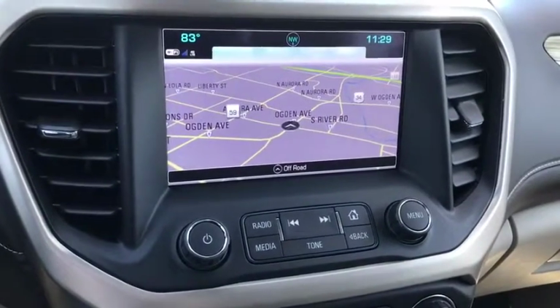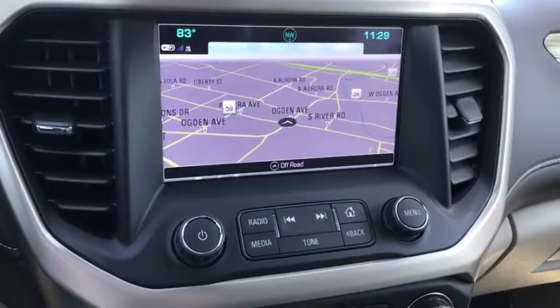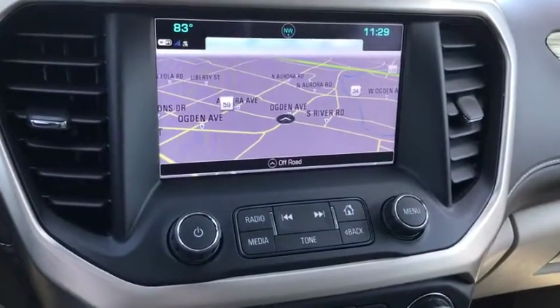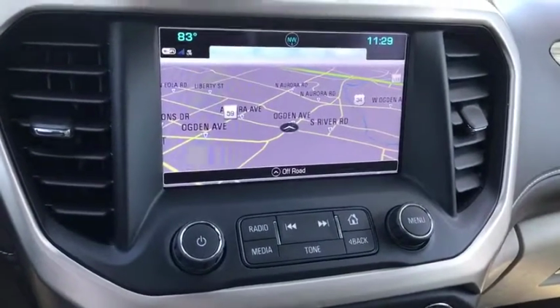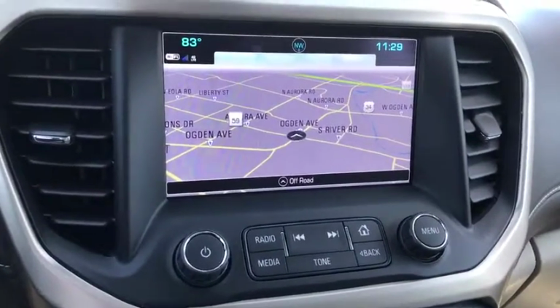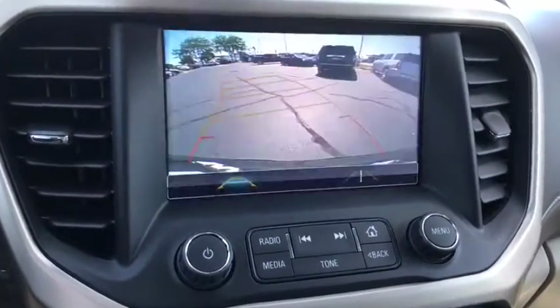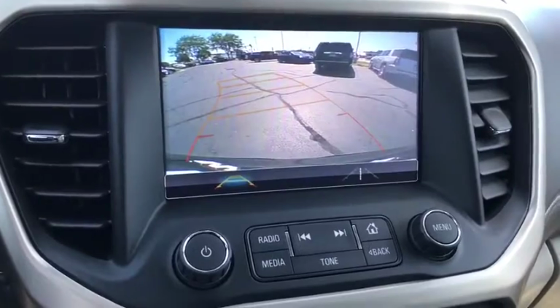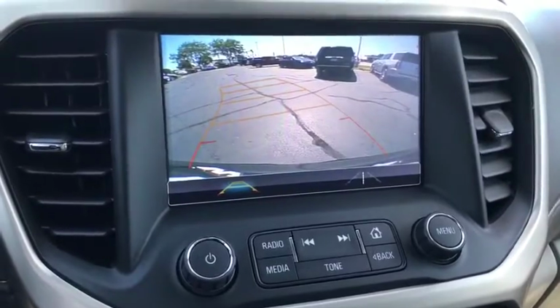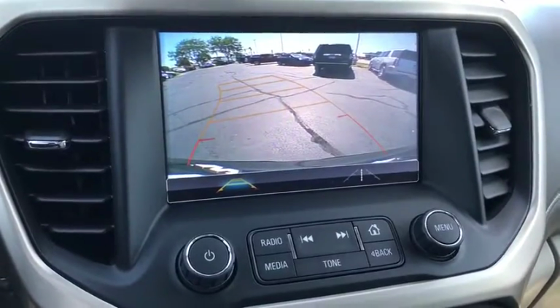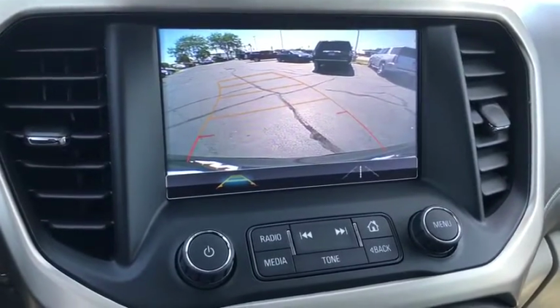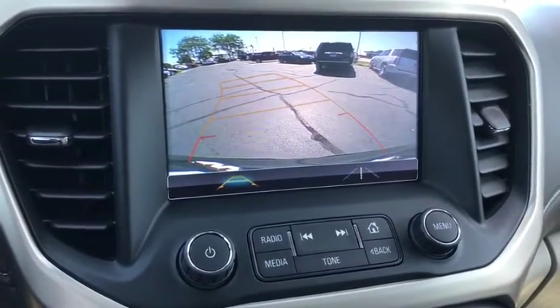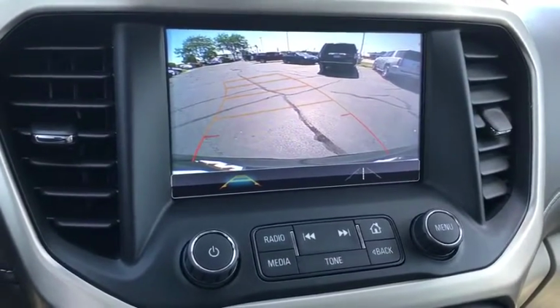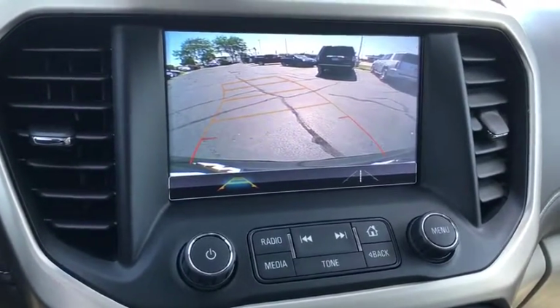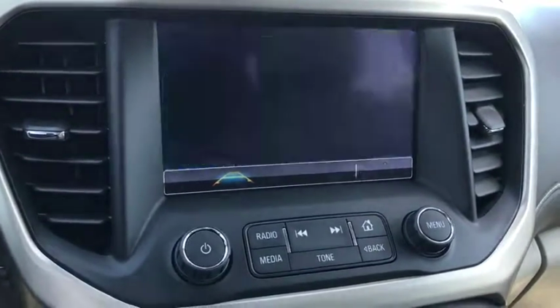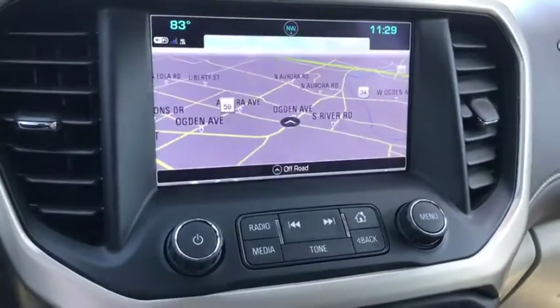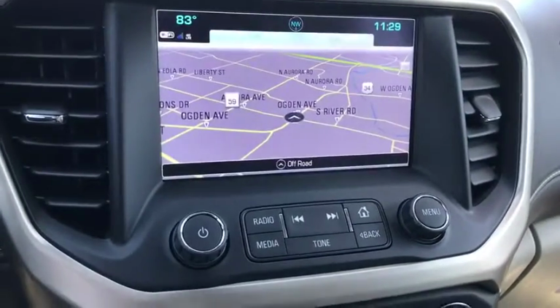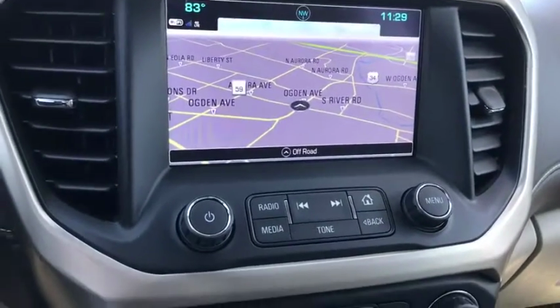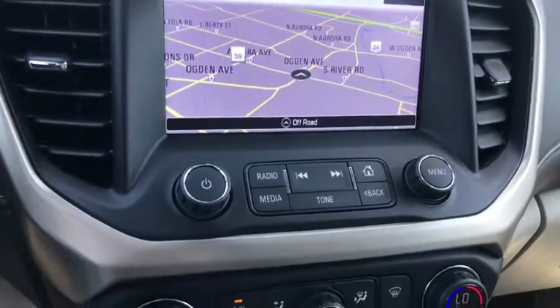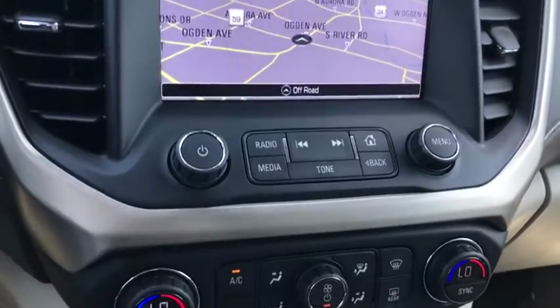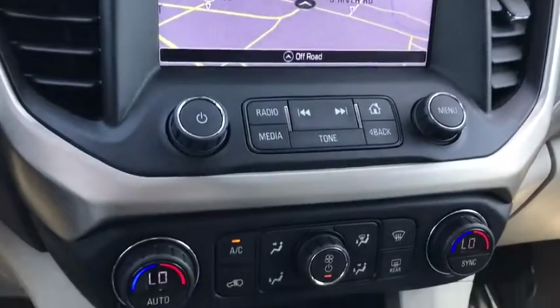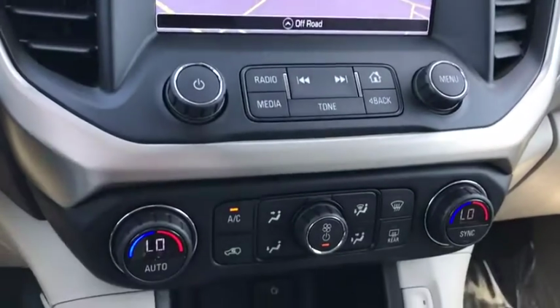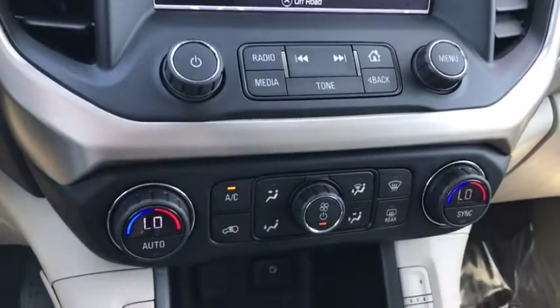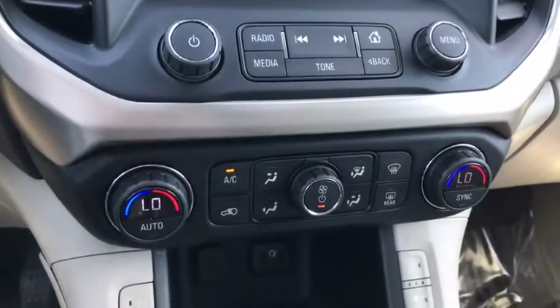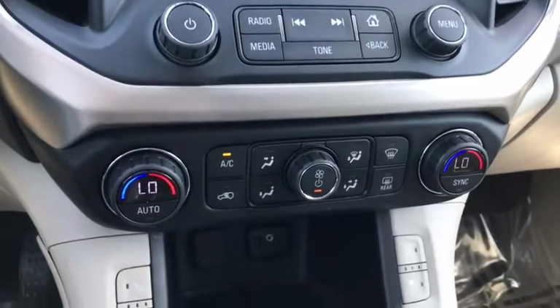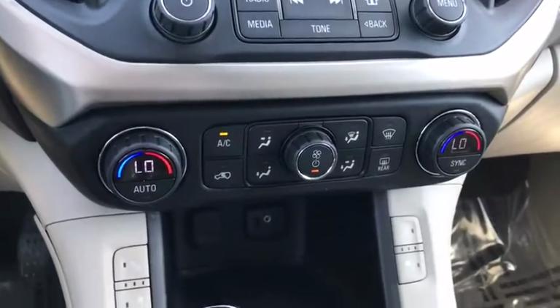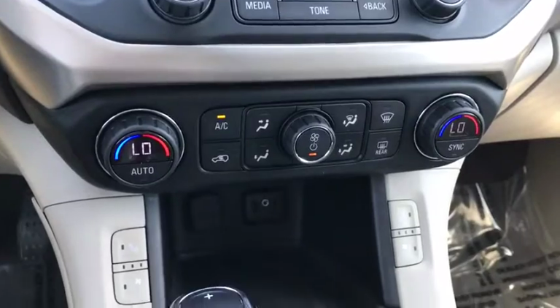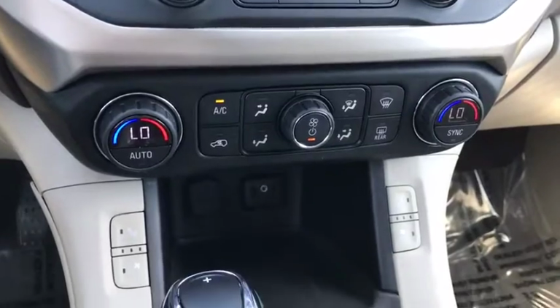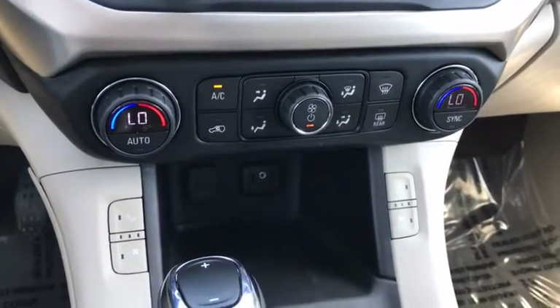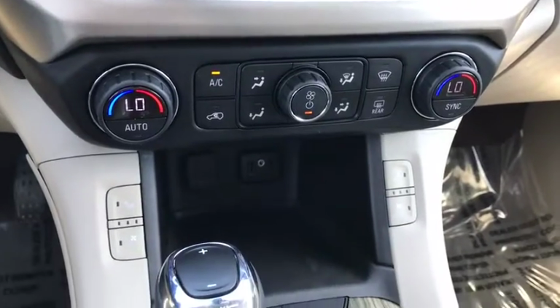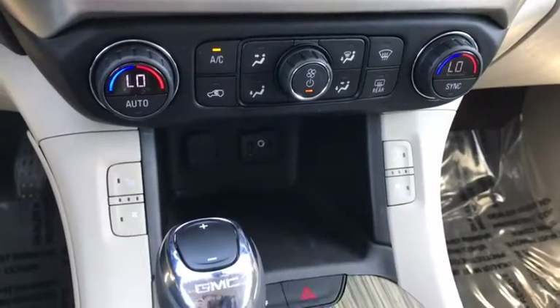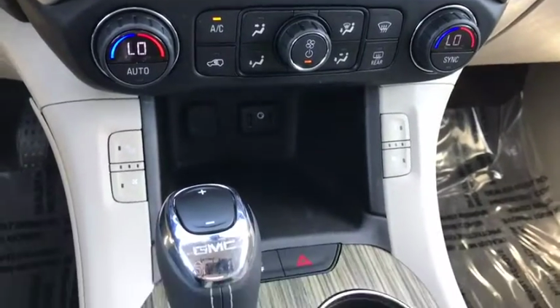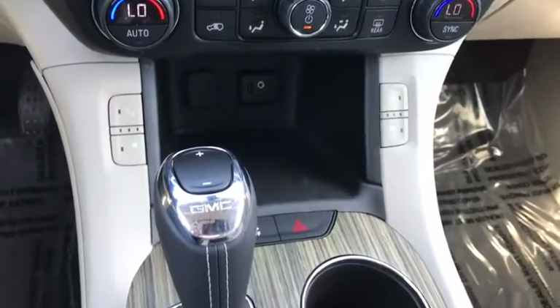Bluetooth, leather-wrapped steering wheel, adjustable steering wheel, floor mats, four-wheel disc brakes, cruise control, aluminum wheels, keyless start.